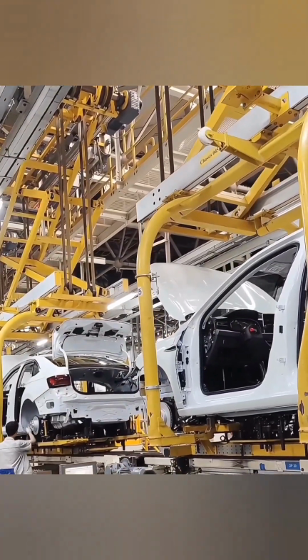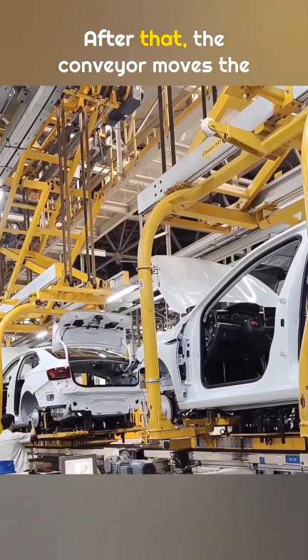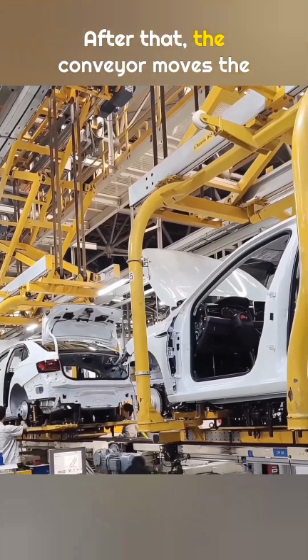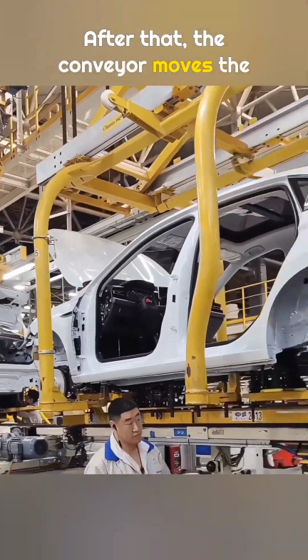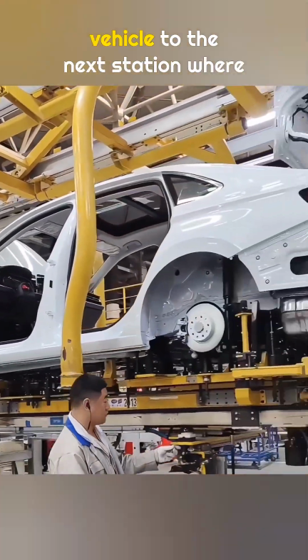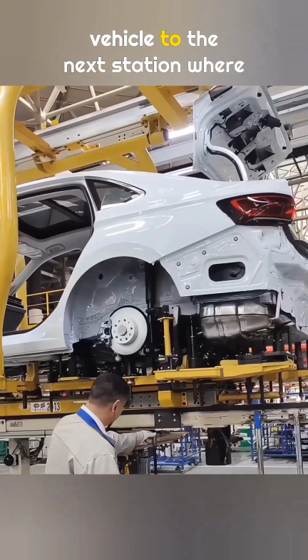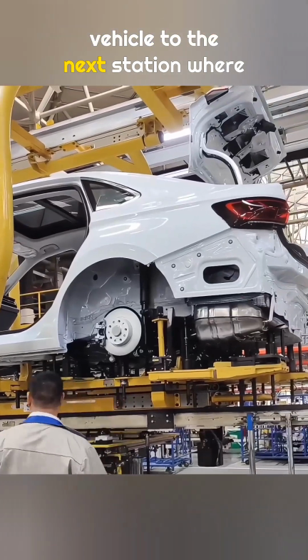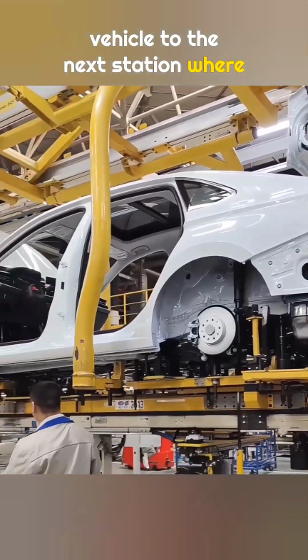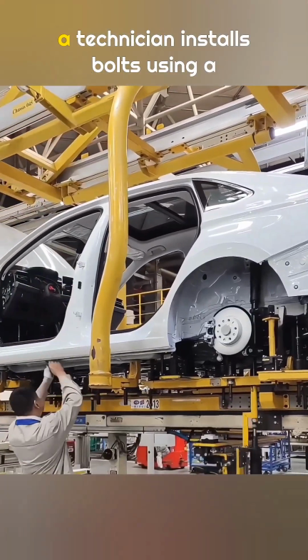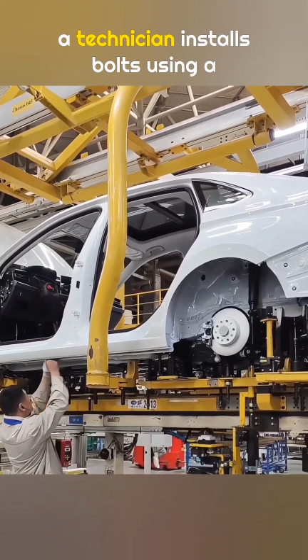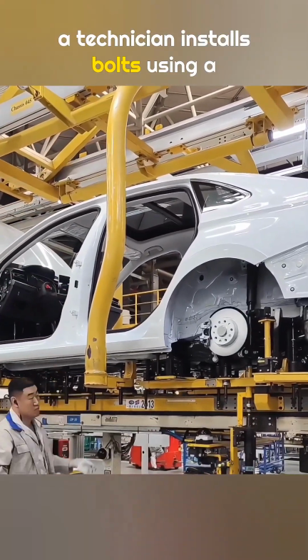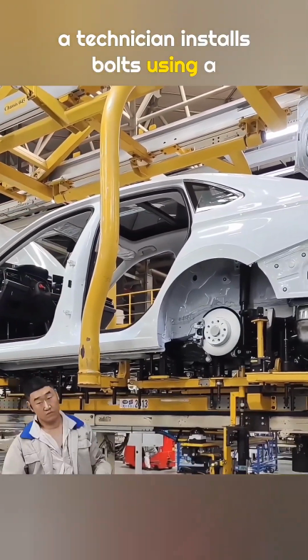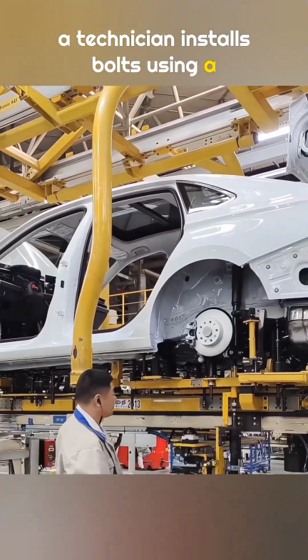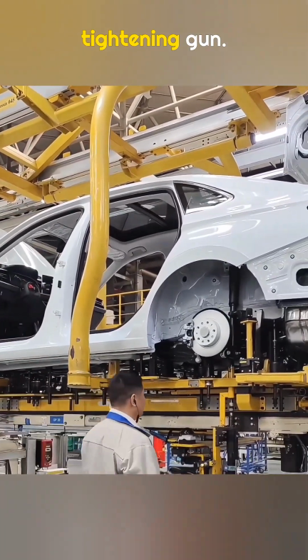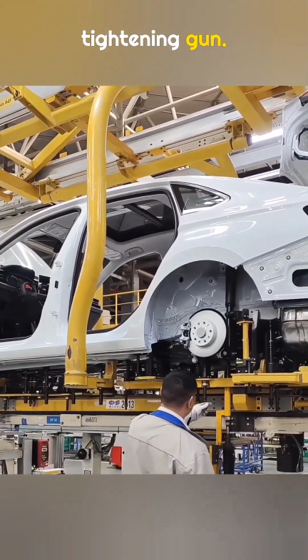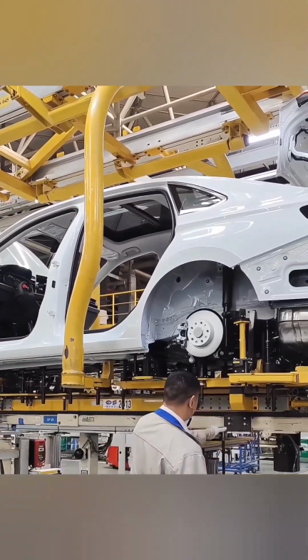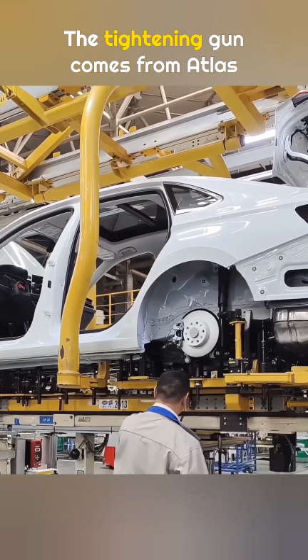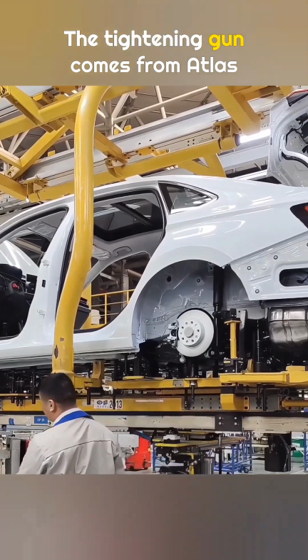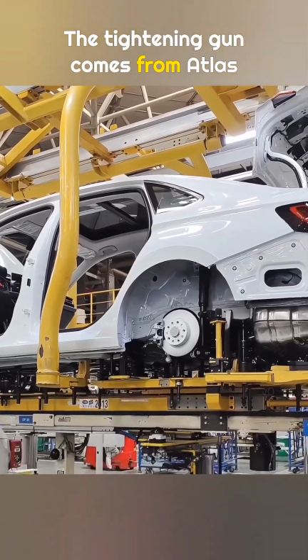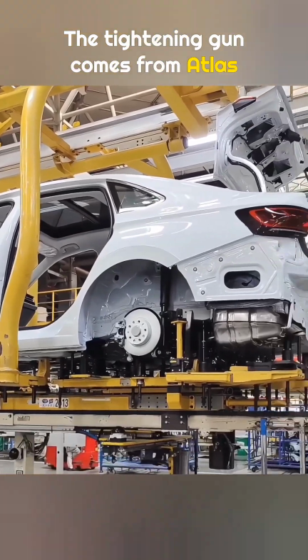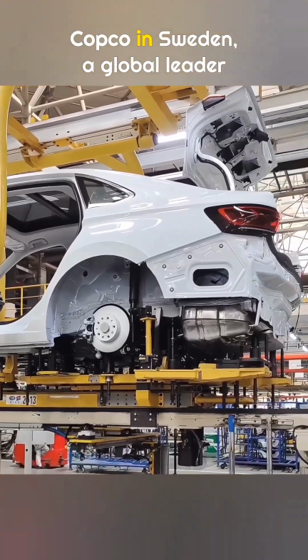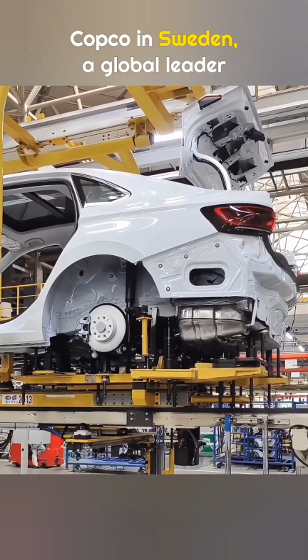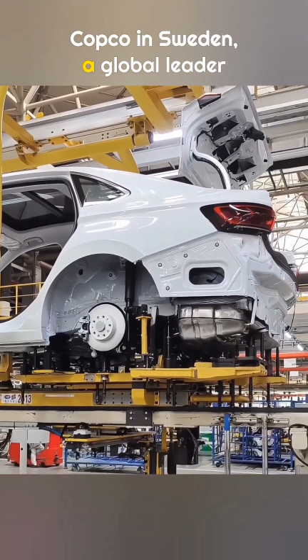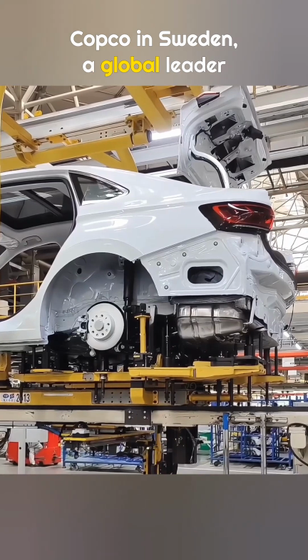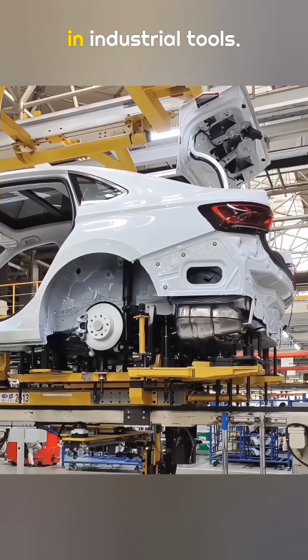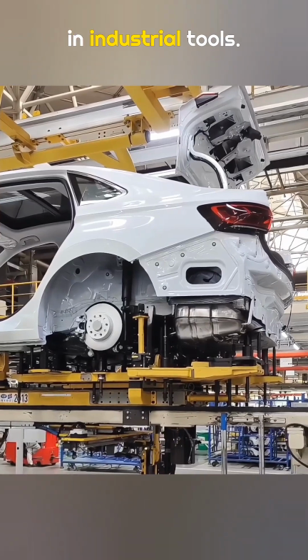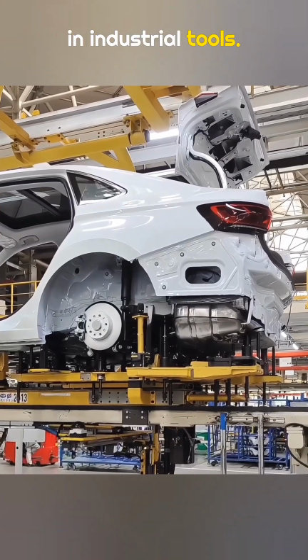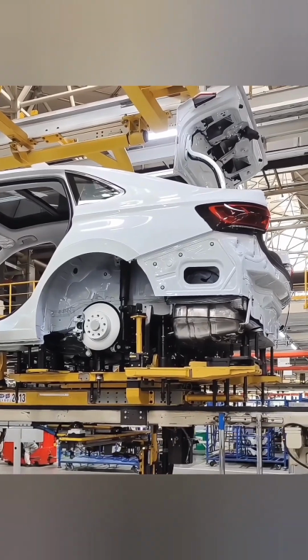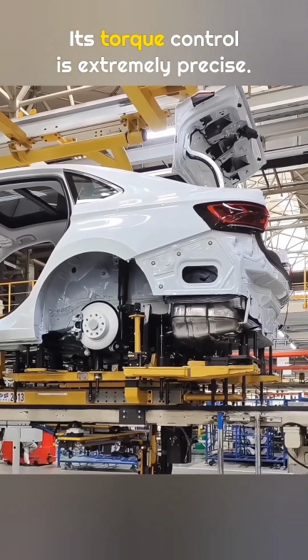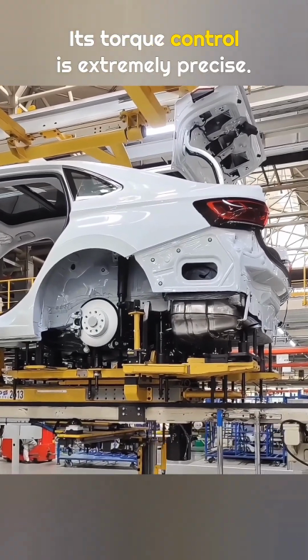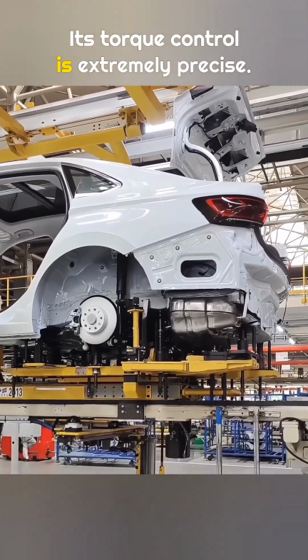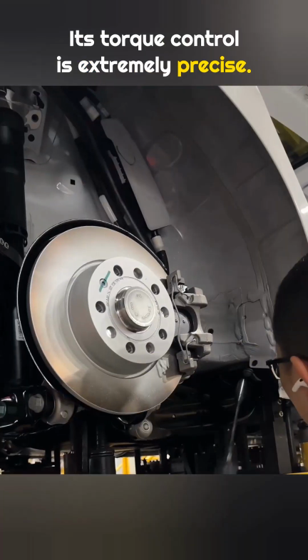After that, the conveyor moves the vehicle to the next station where a technician installs bolts using a tightening gun. The tightening gun comes from Atlas Copco in Sweden, a global leader in industrial tools. Its torque control is extremely precise.